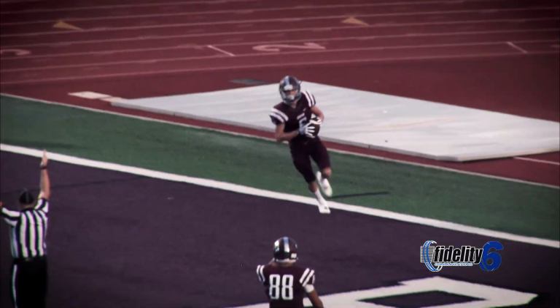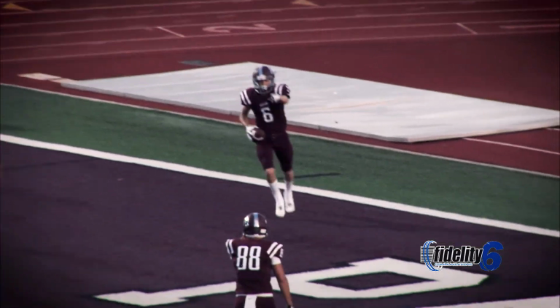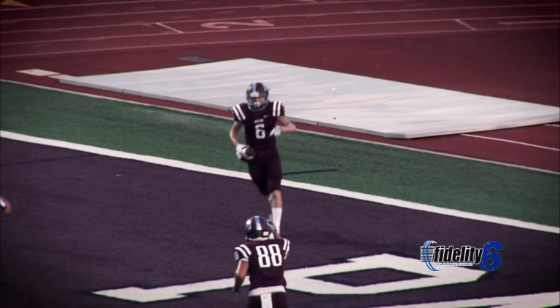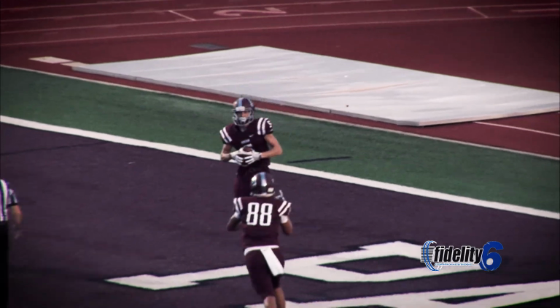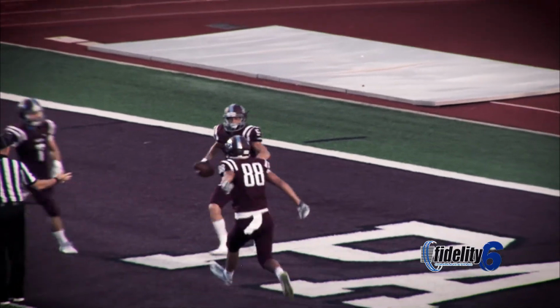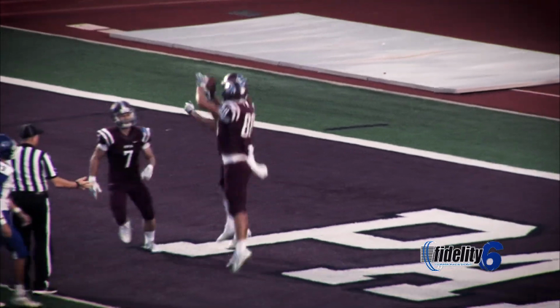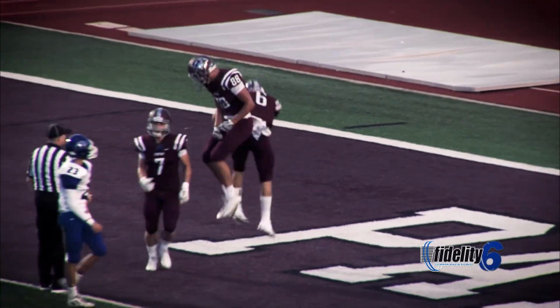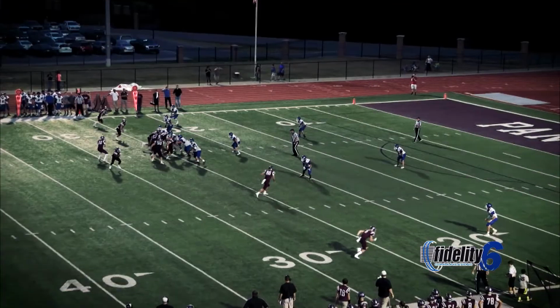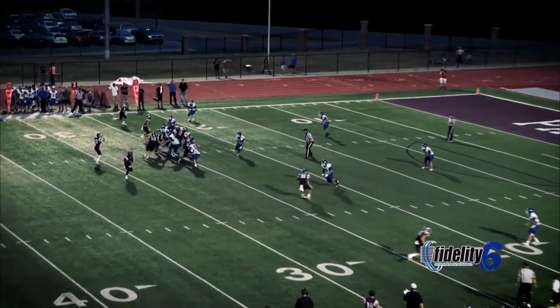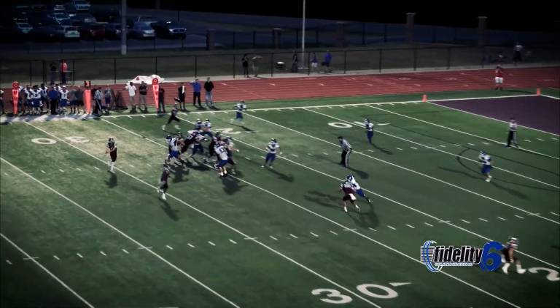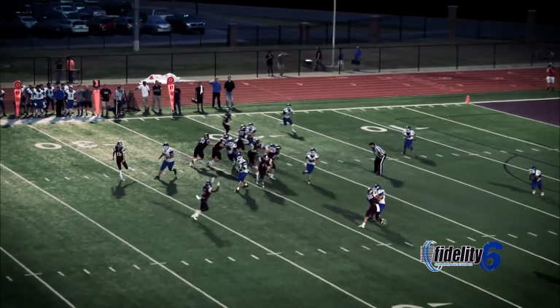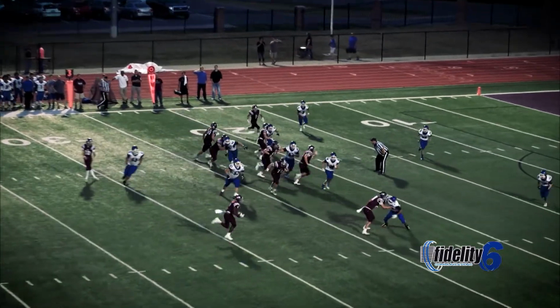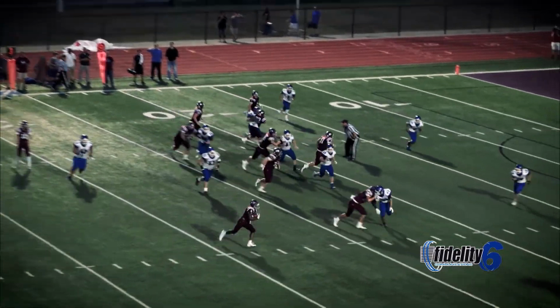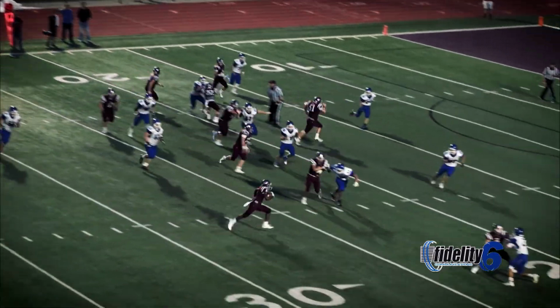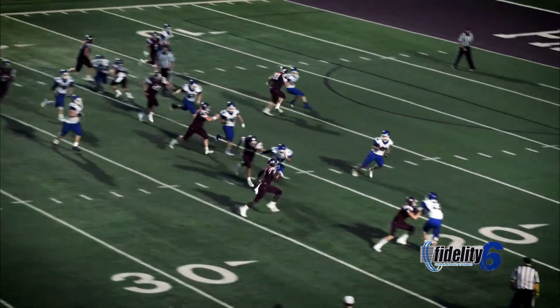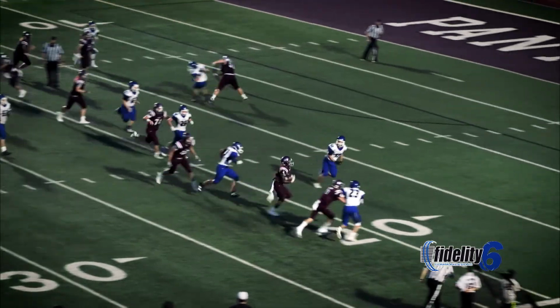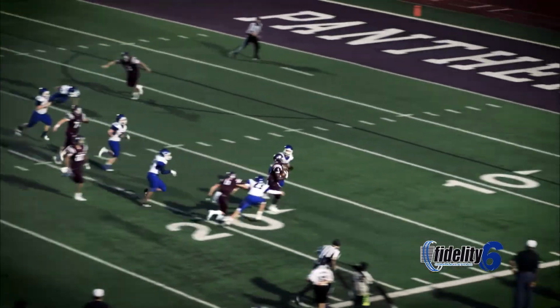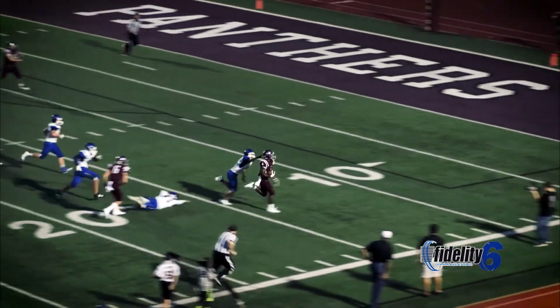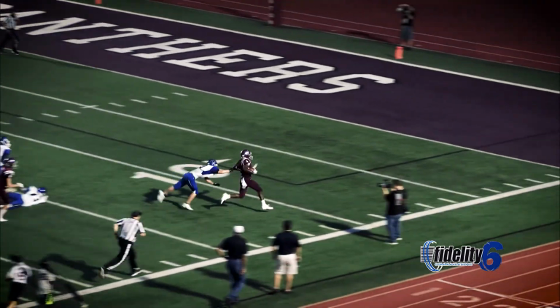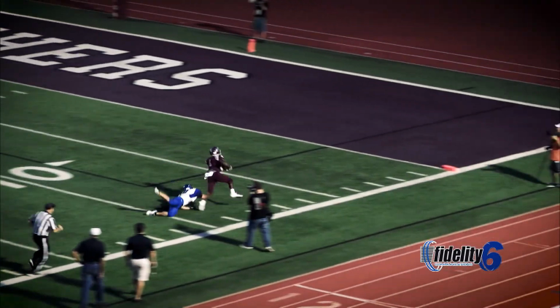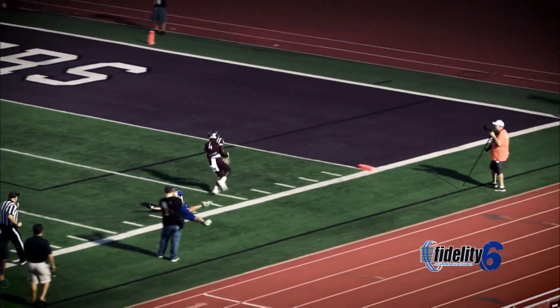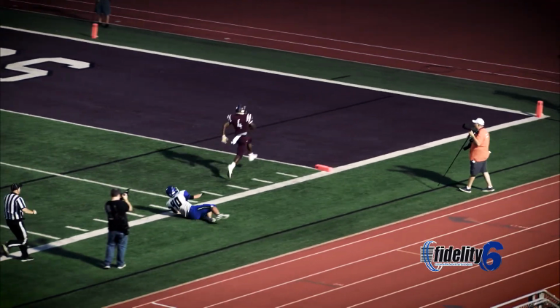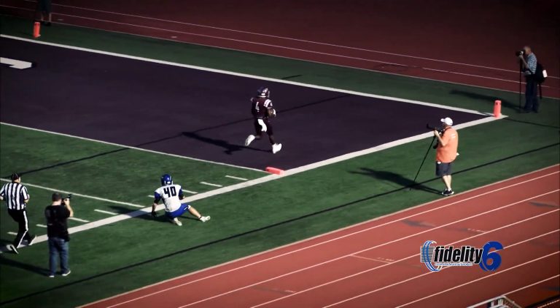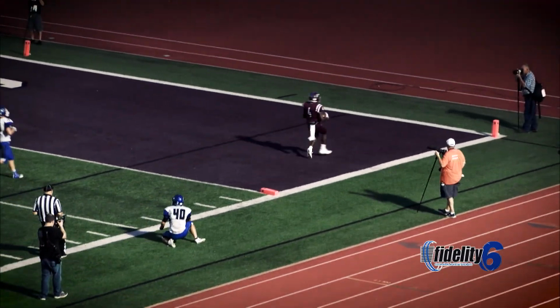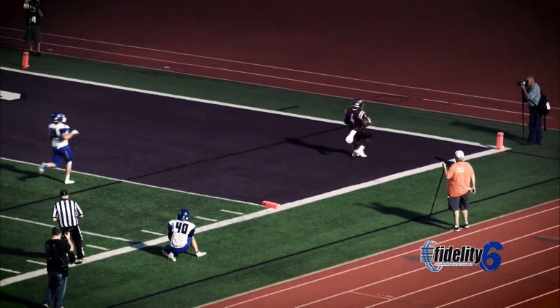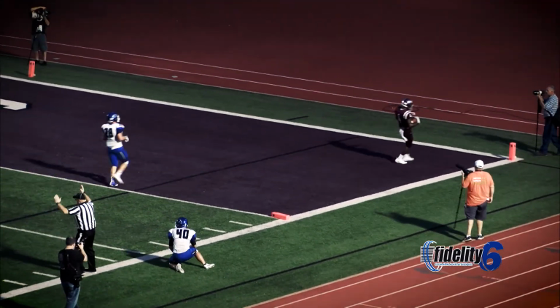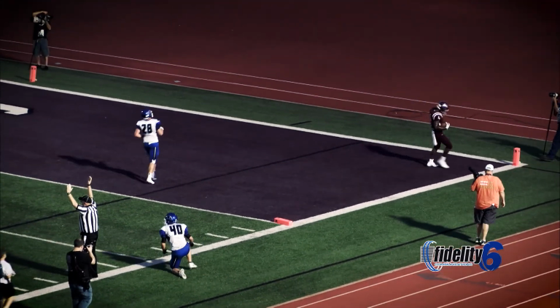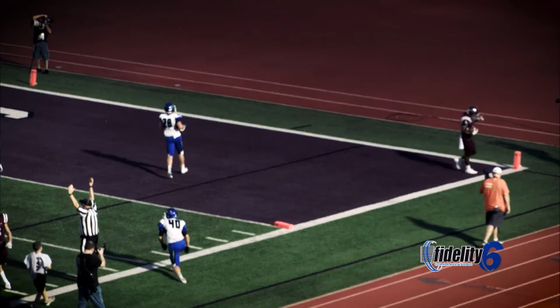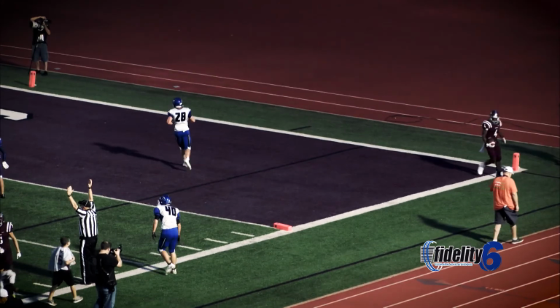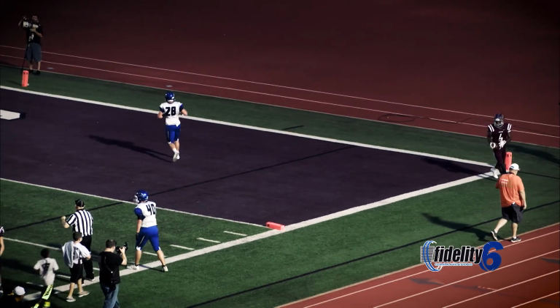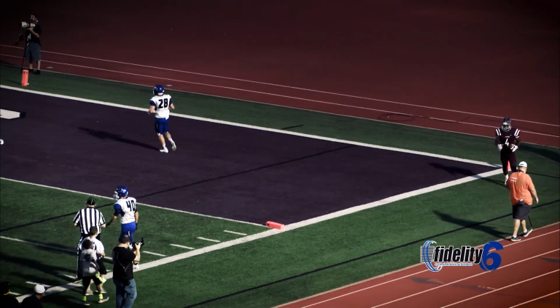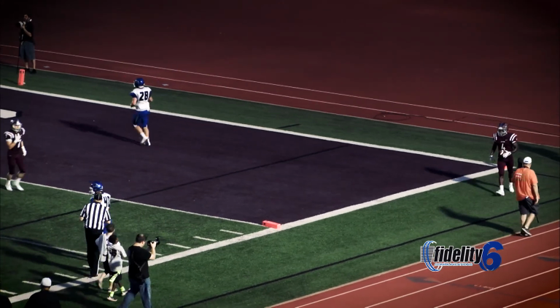And that was a great job by Trey Pepper there. Morrow swings it to Brandon Hunter — Brandon has a first down! Brandon has a touchdown for the Benton Panthers, and what a burst for Brandon!